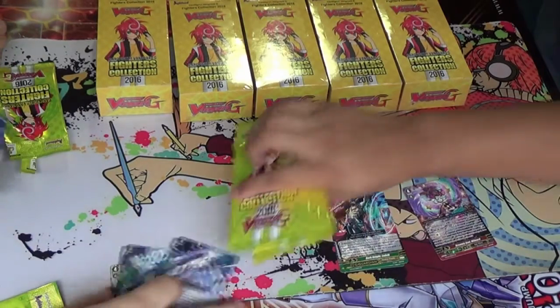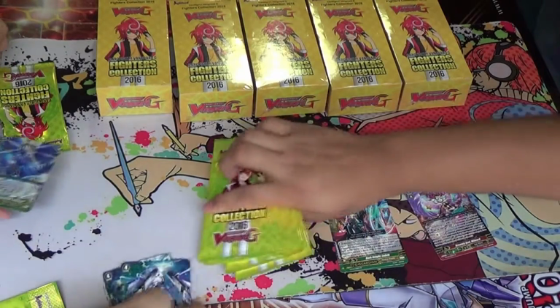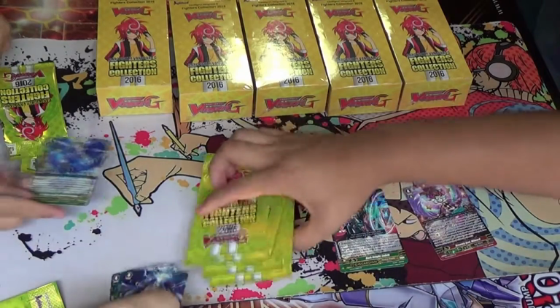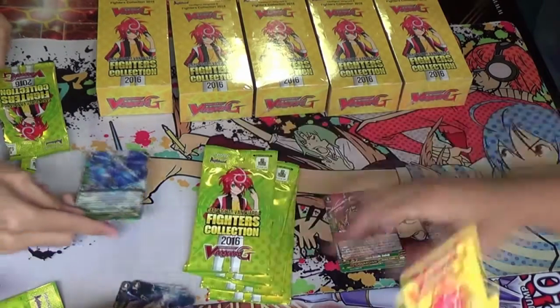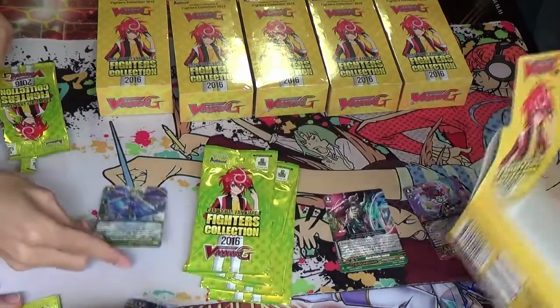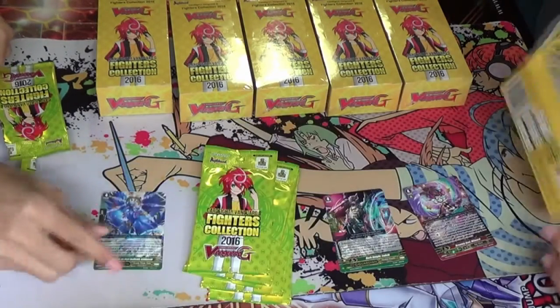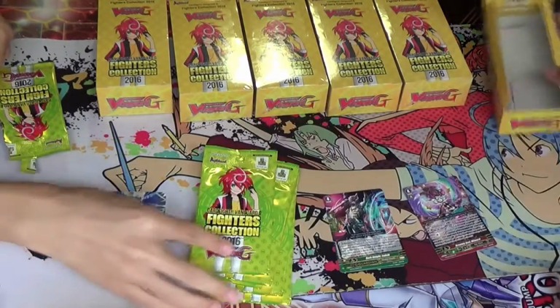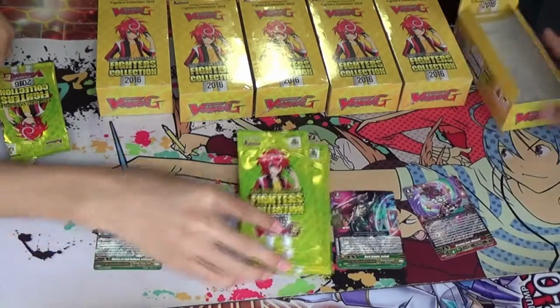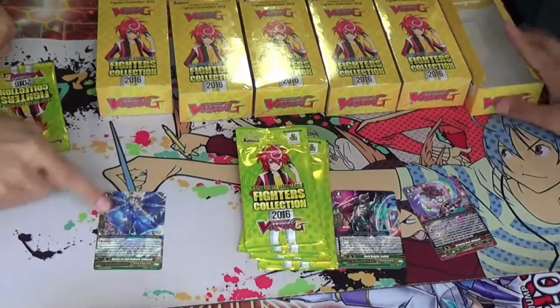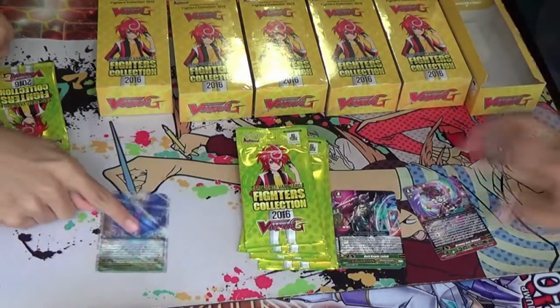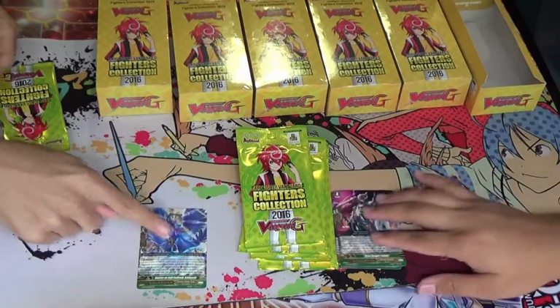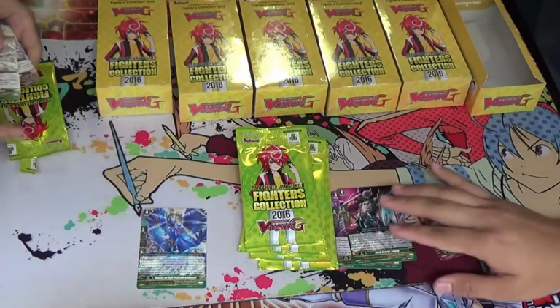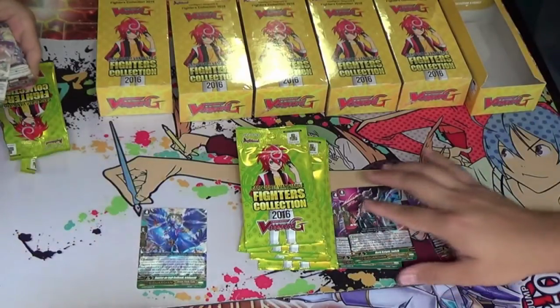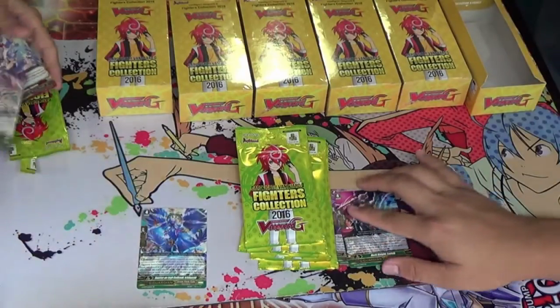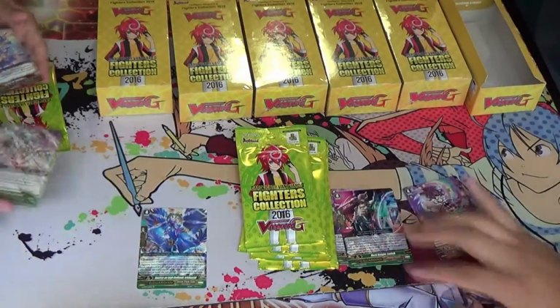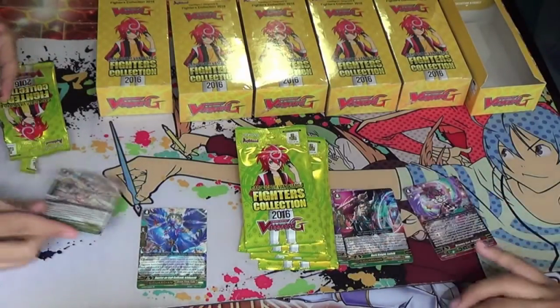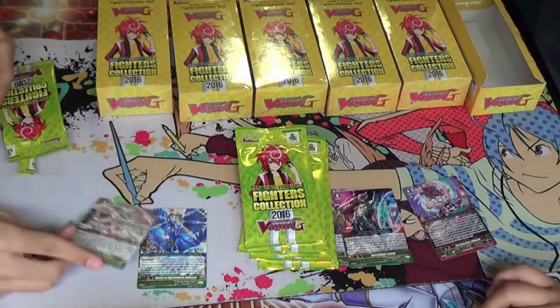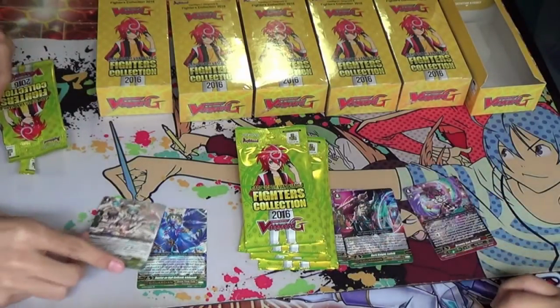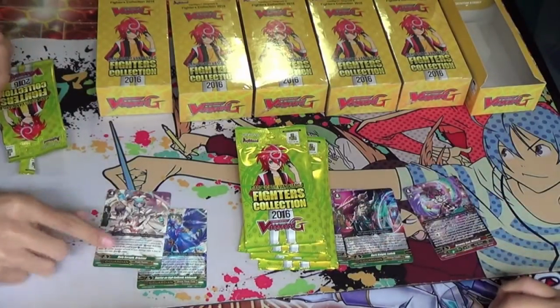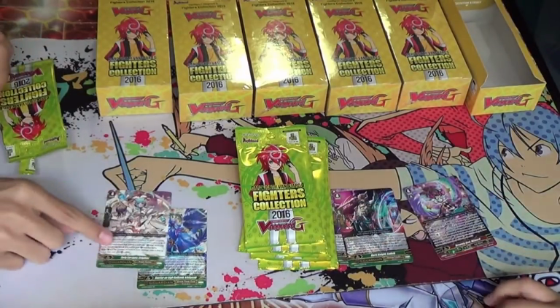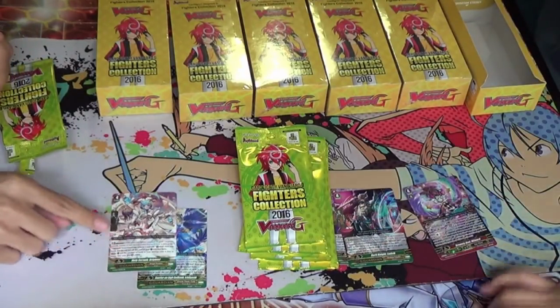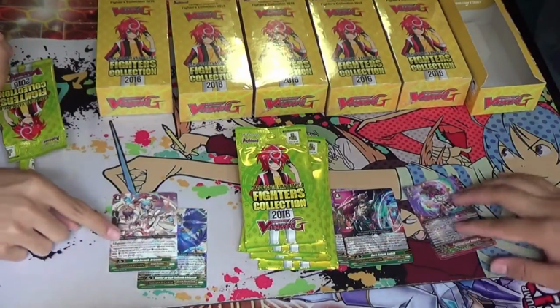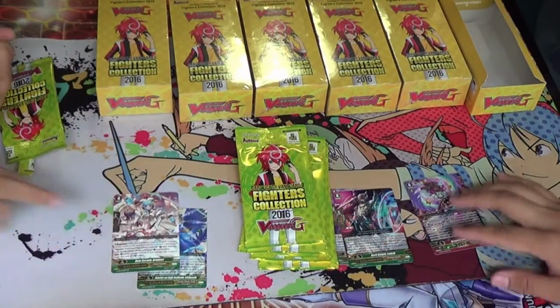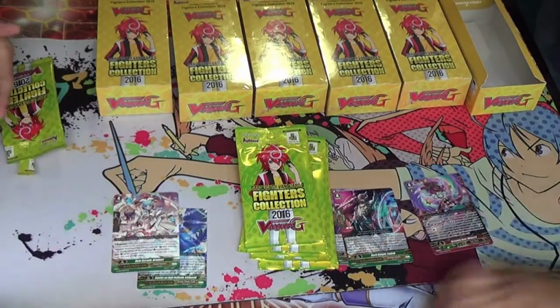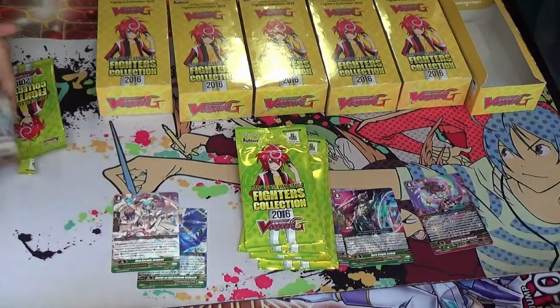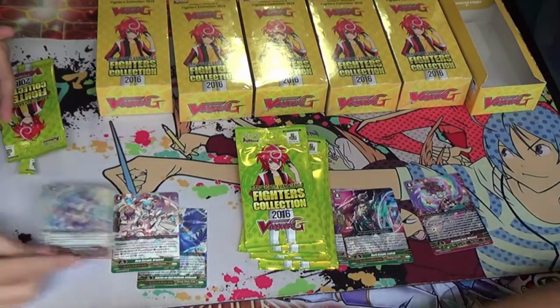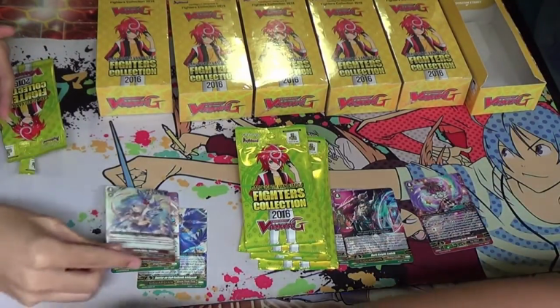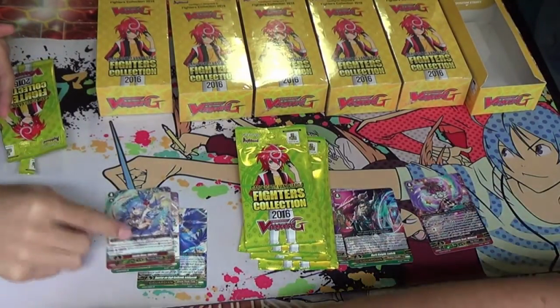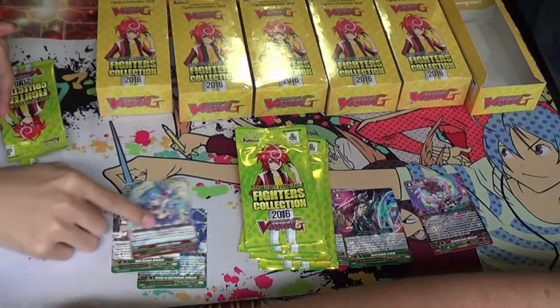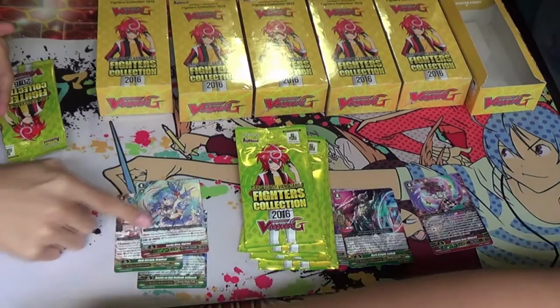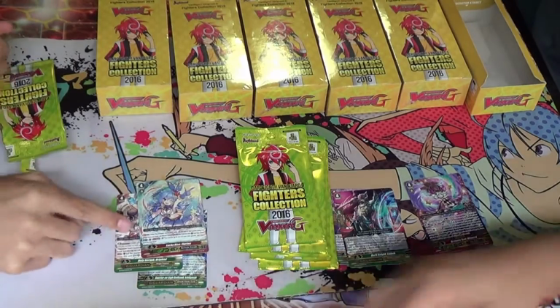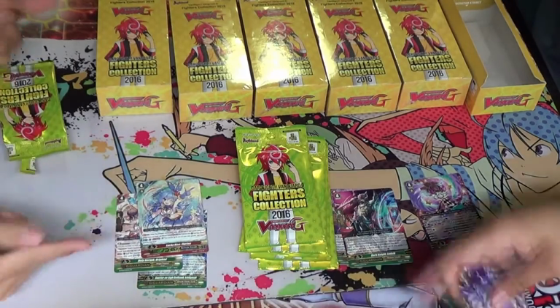We have Oracle Think Tank G Guardian, God Hockey Team Yoshi, Angel Thunder G Guardian, and the Bermuda triple — or Stride.